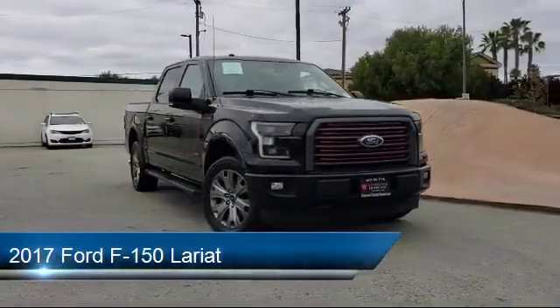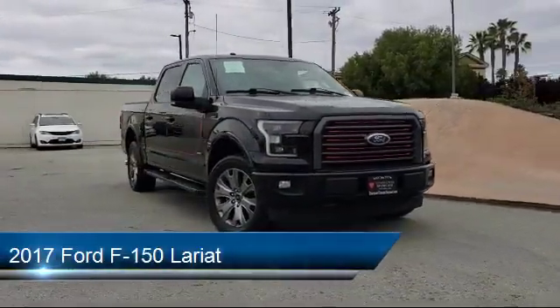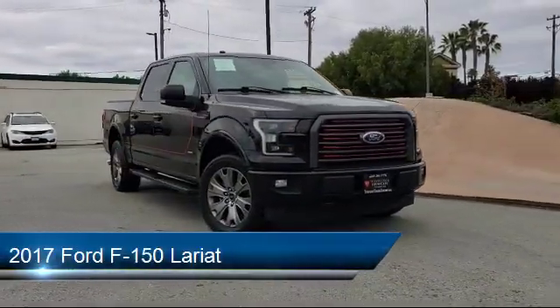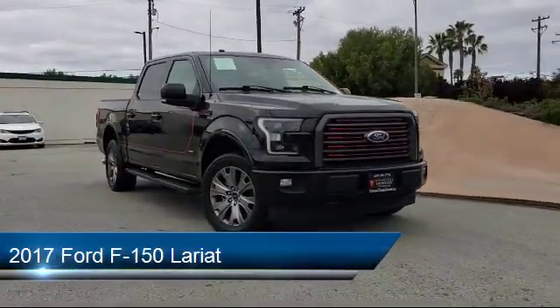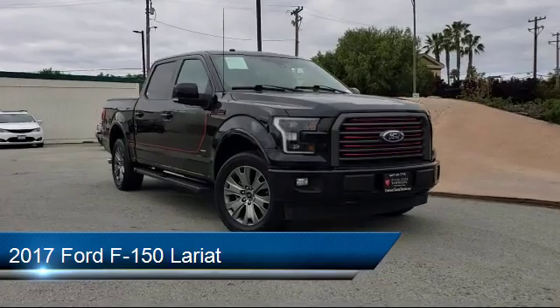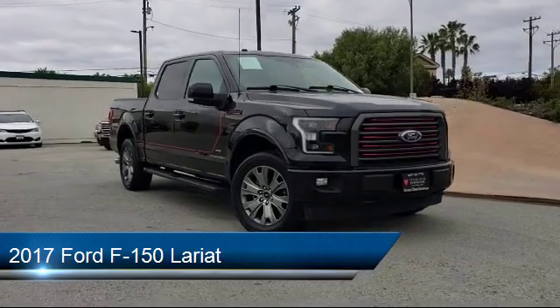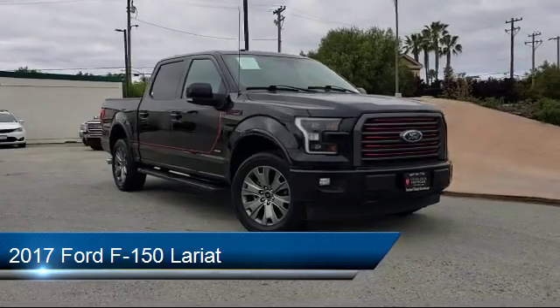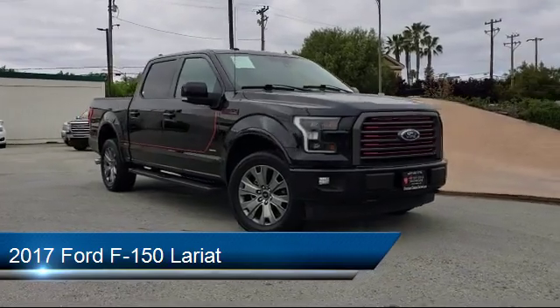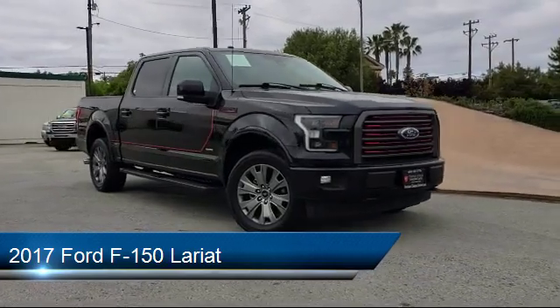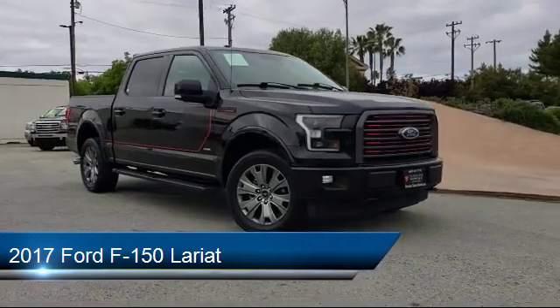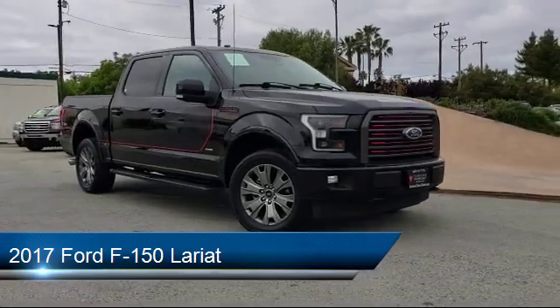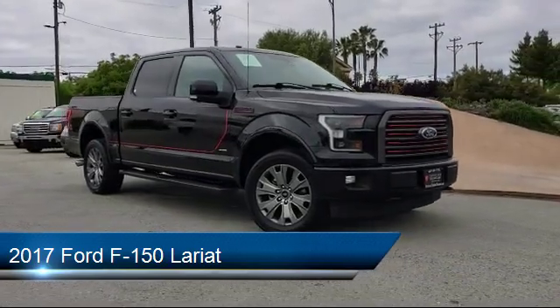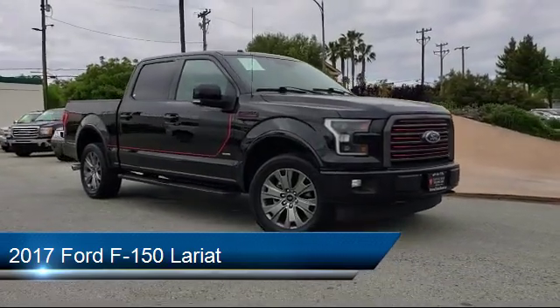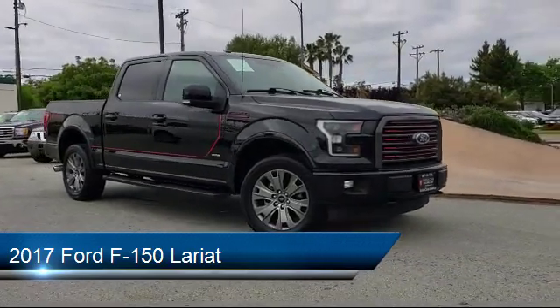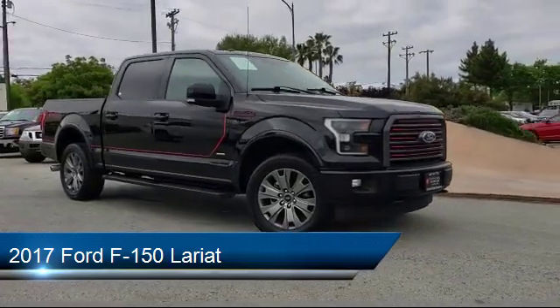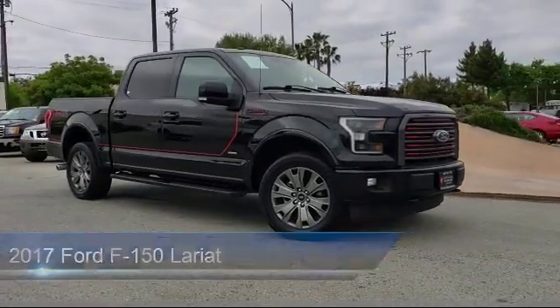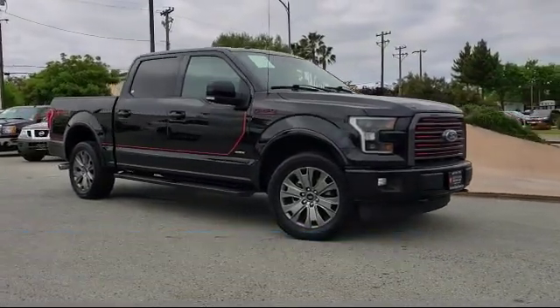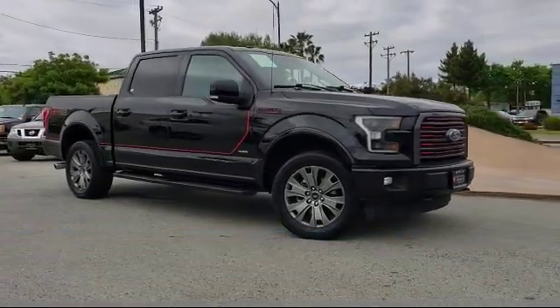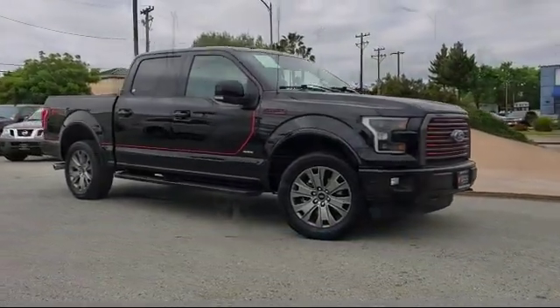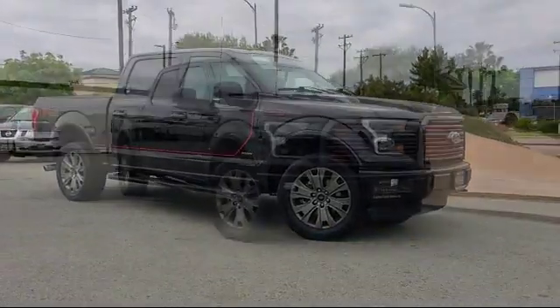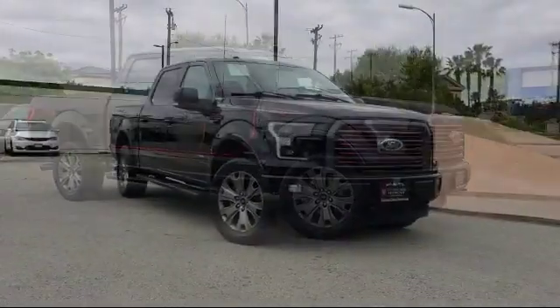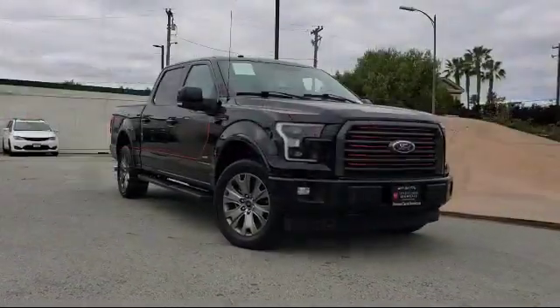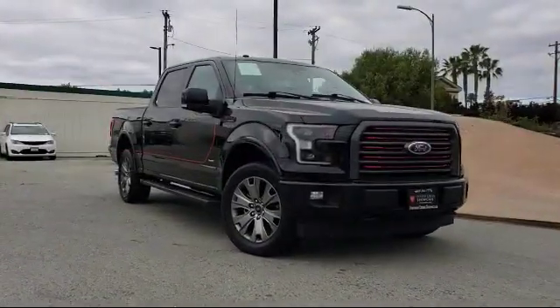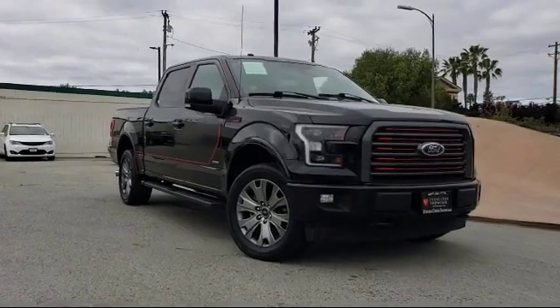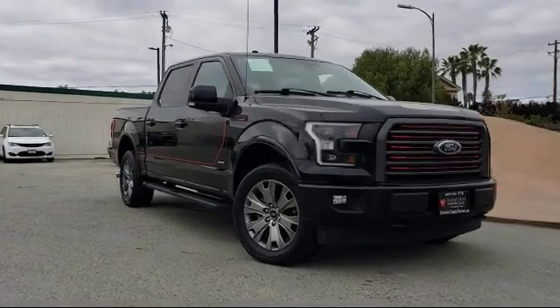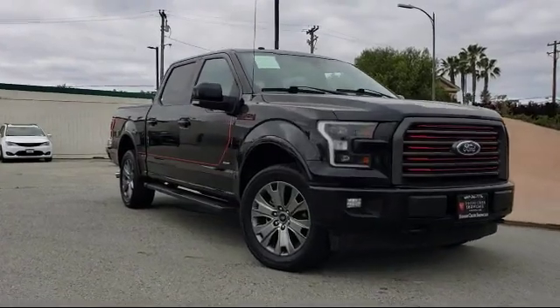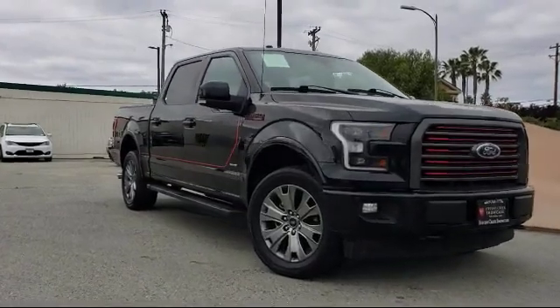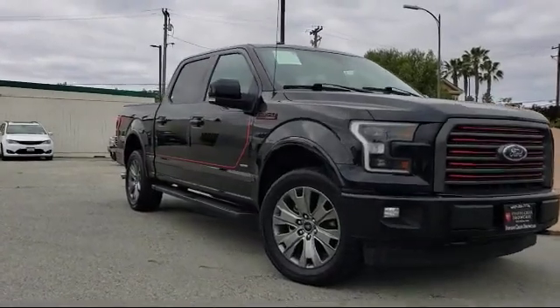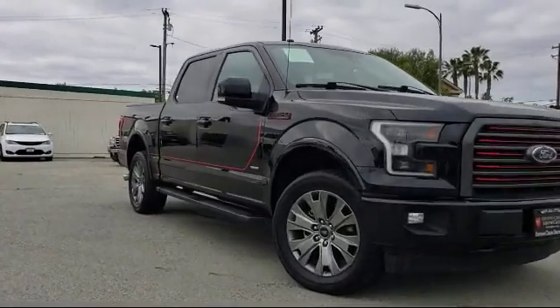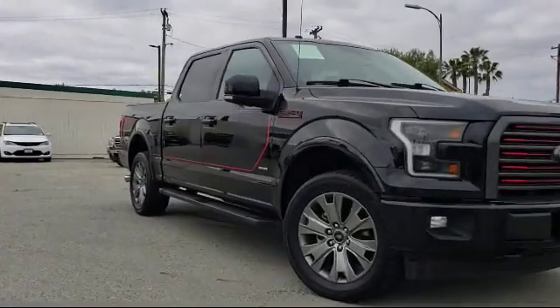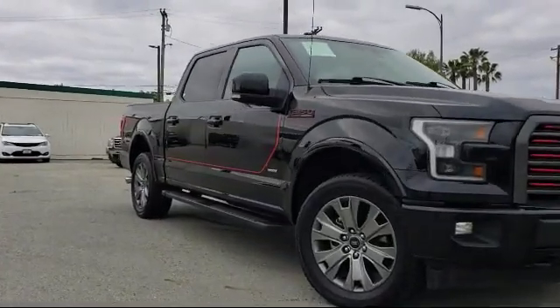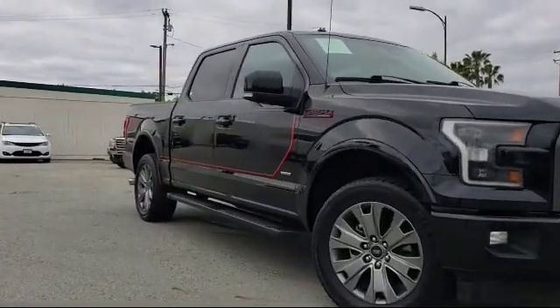It comes equipped with privacy glass, cruise control, rear defroster, and has less than 75,000 miles on the odometer.